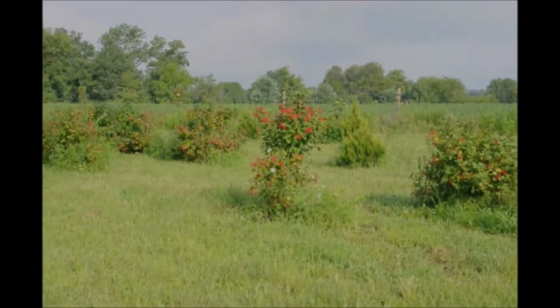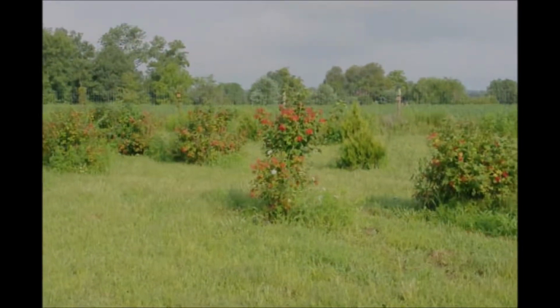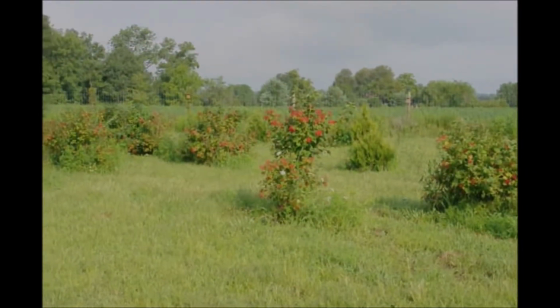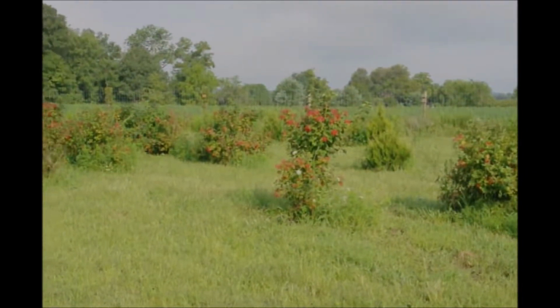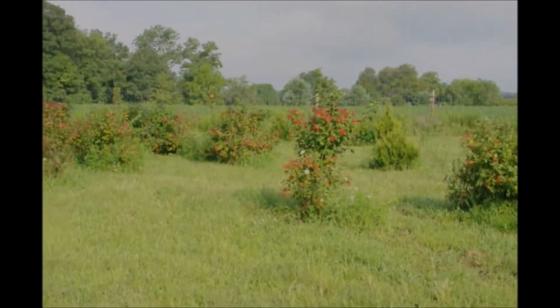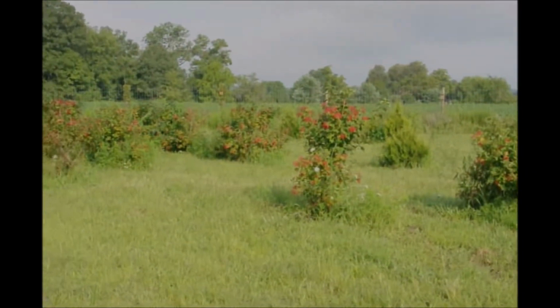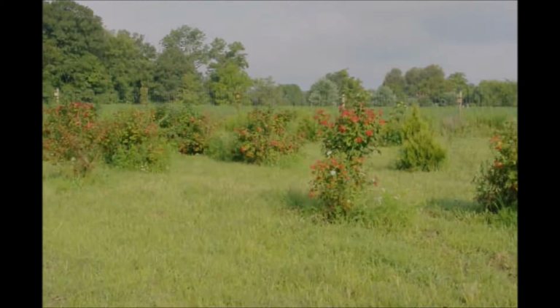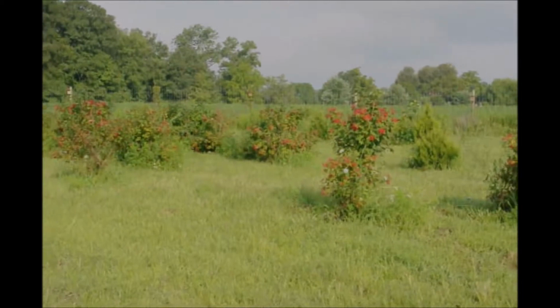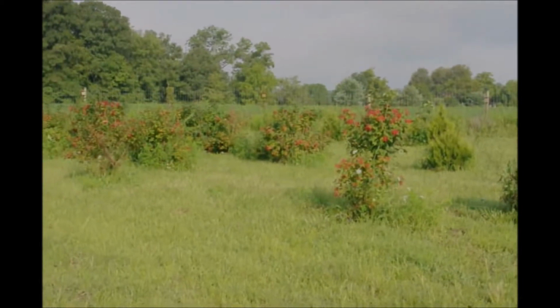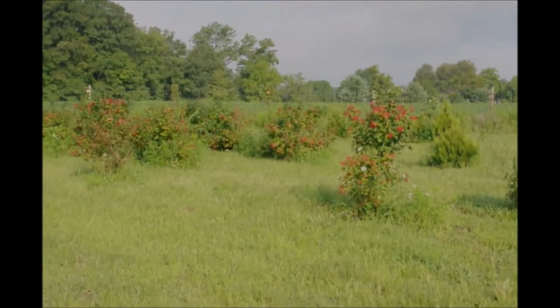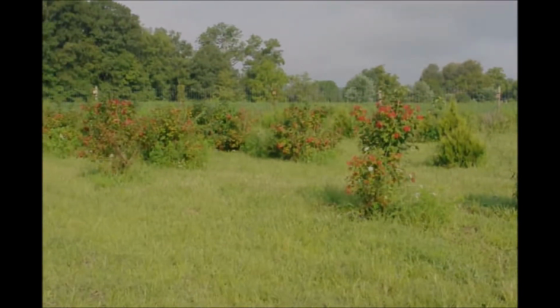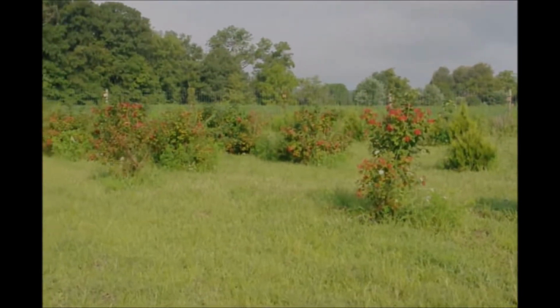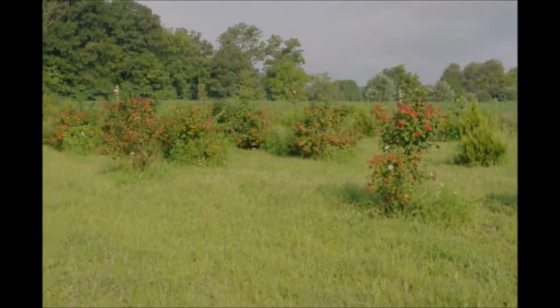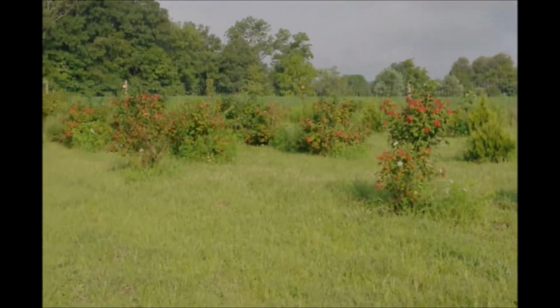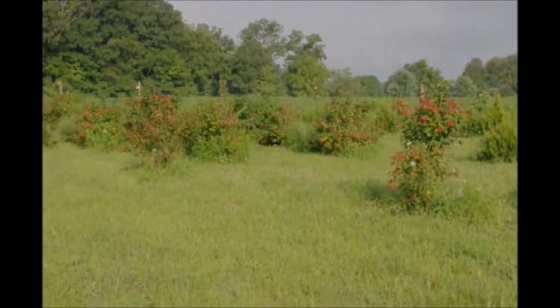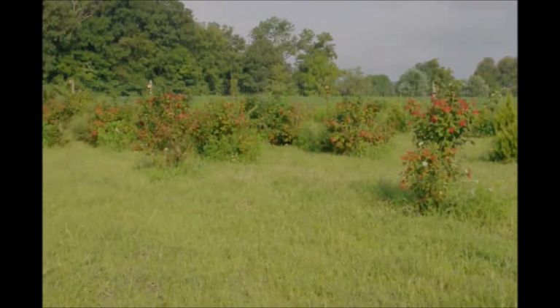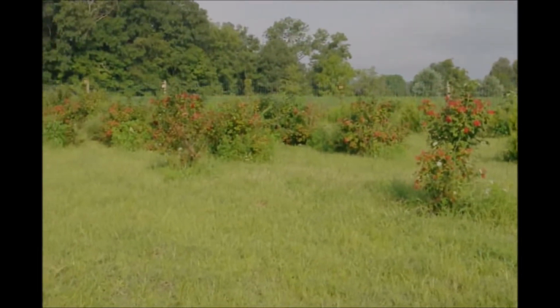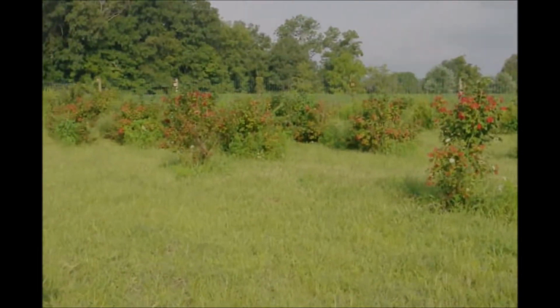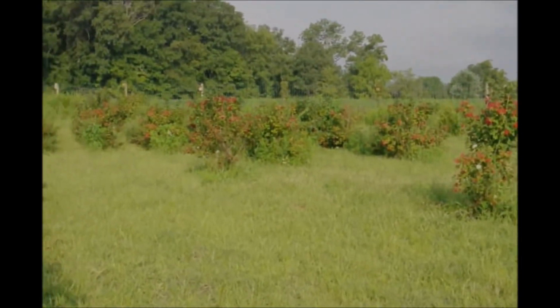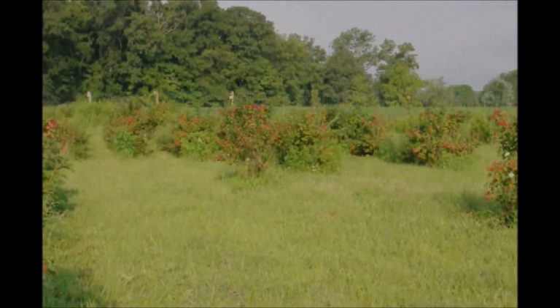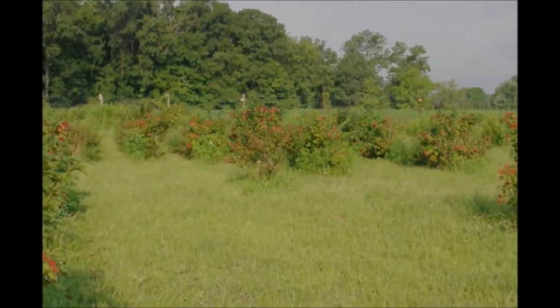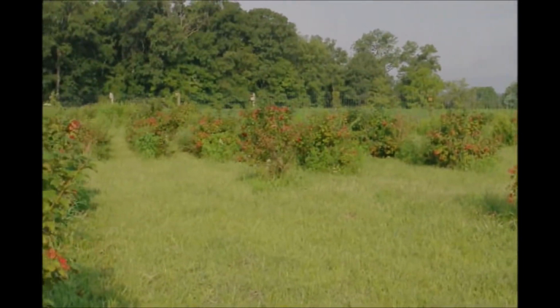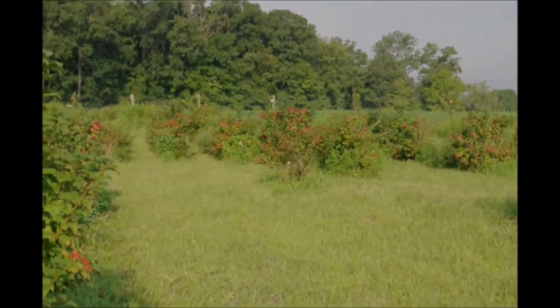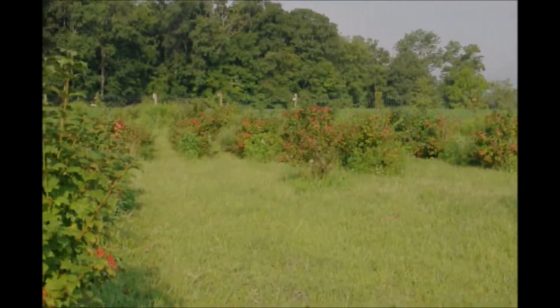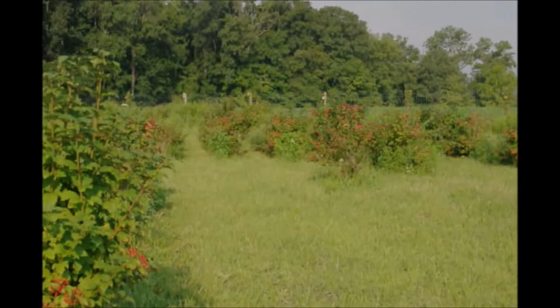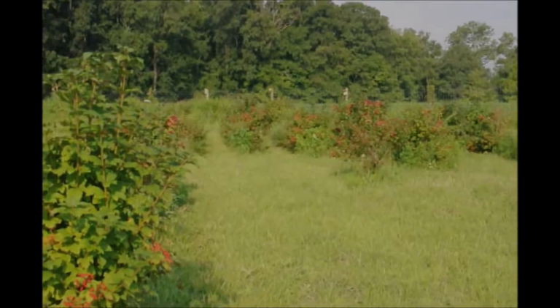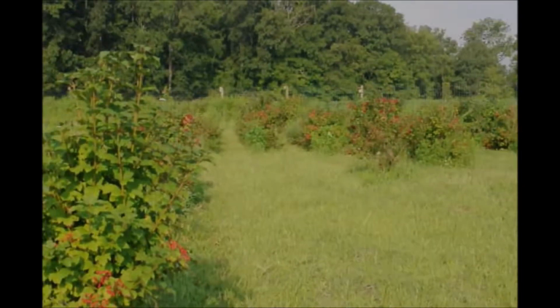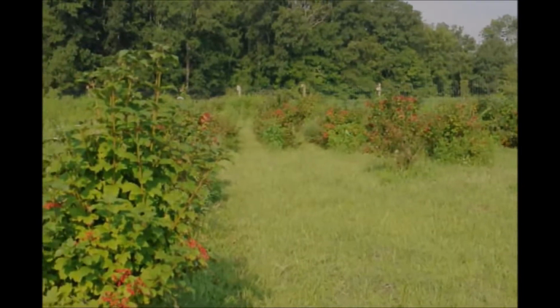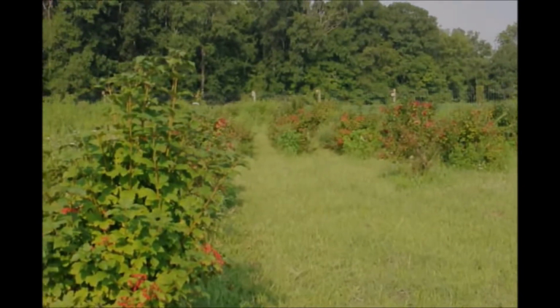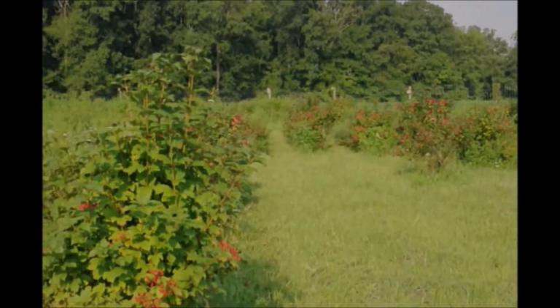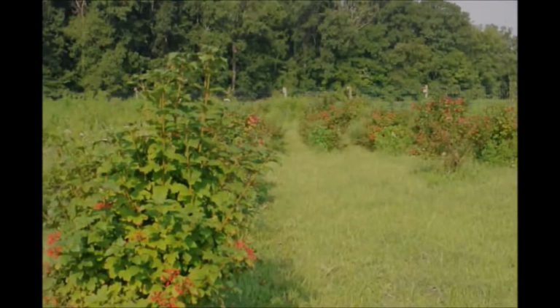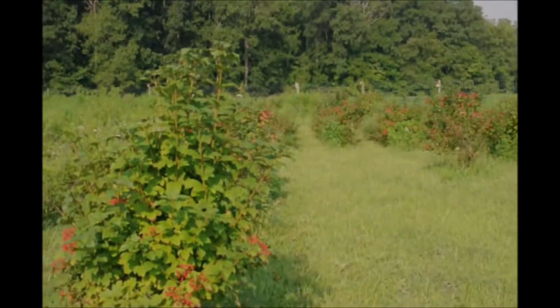These are American Cranberries at Highland Hill Farm. Today we're going to make some cuttings of American Cranberries and show you how easy it is to grow this plant.